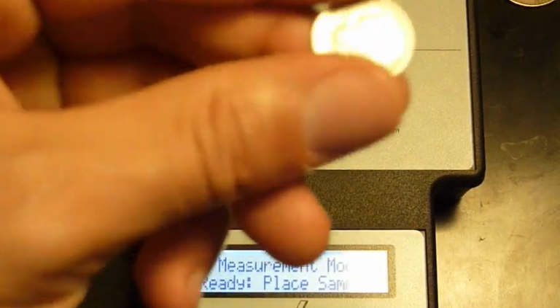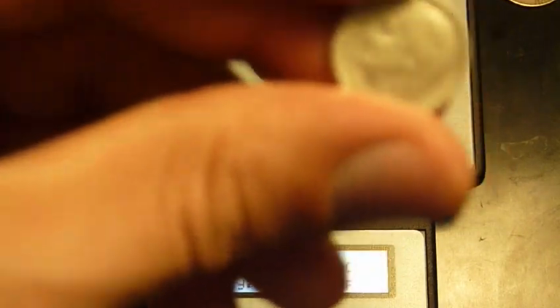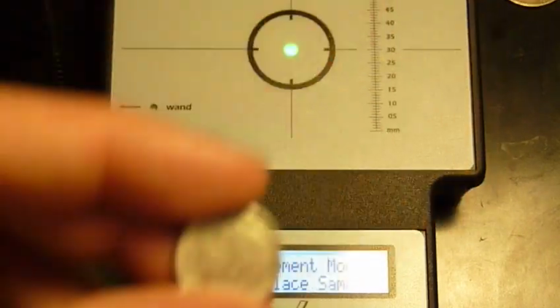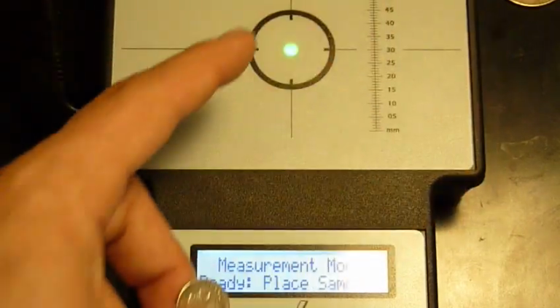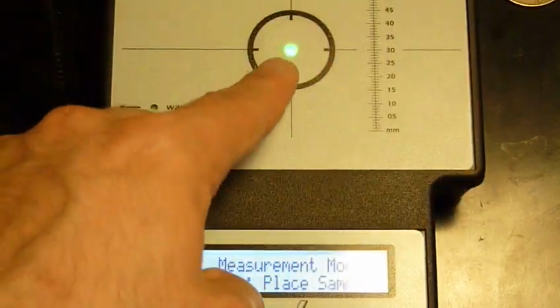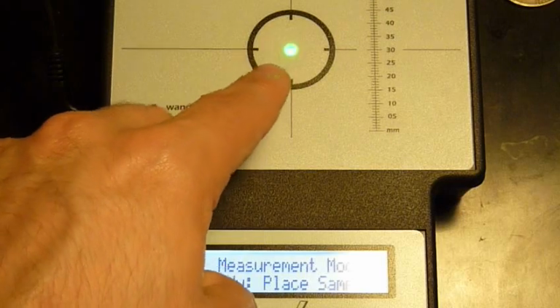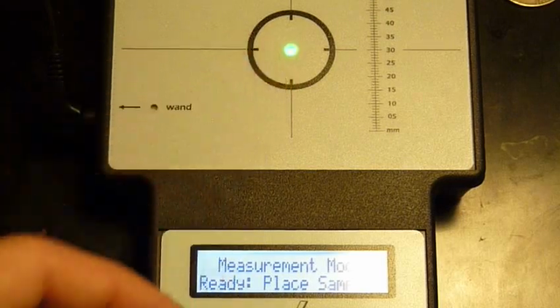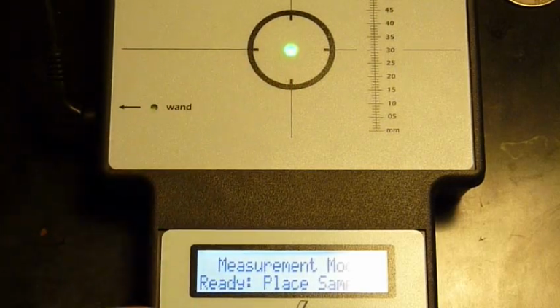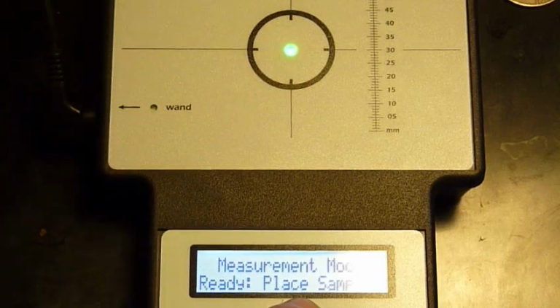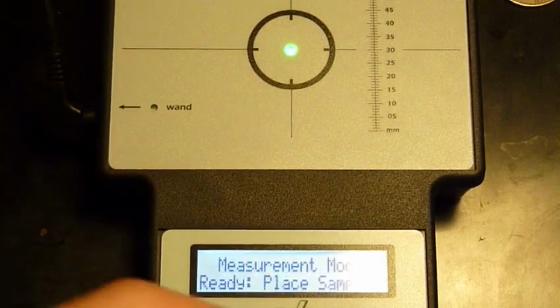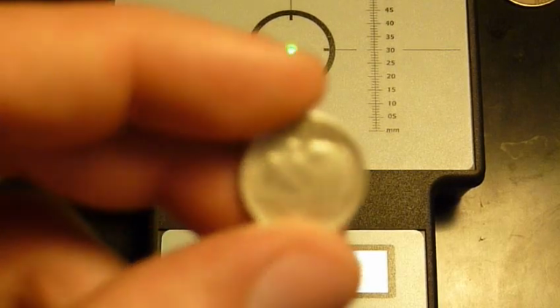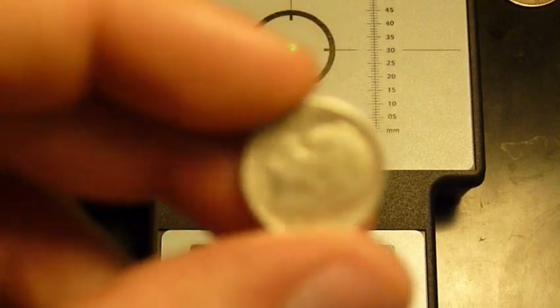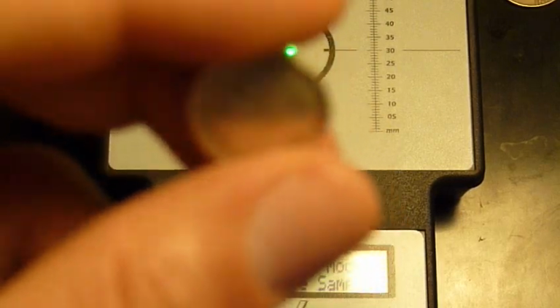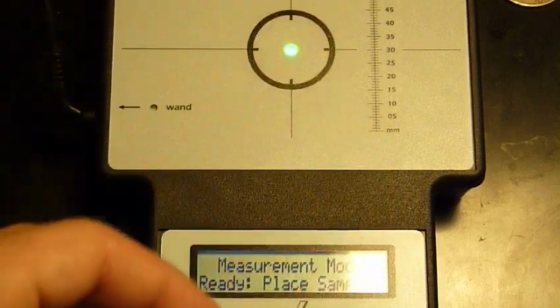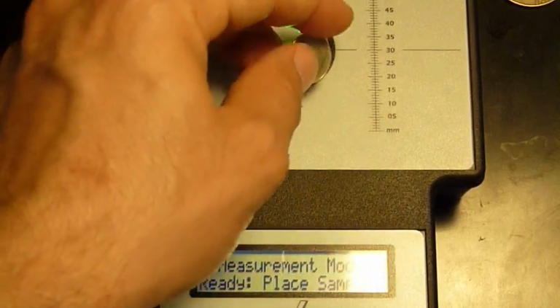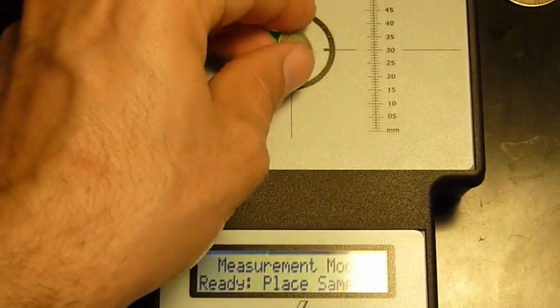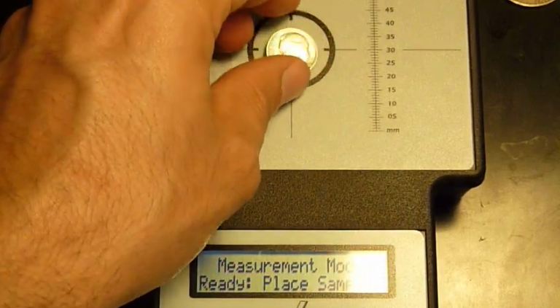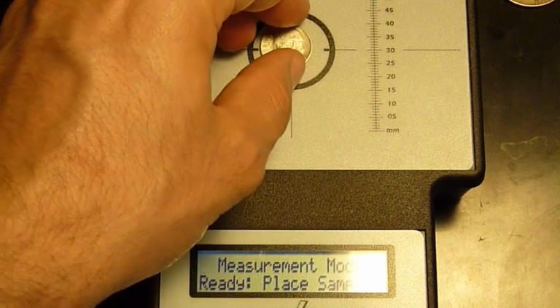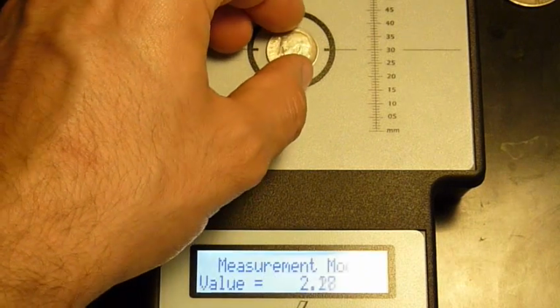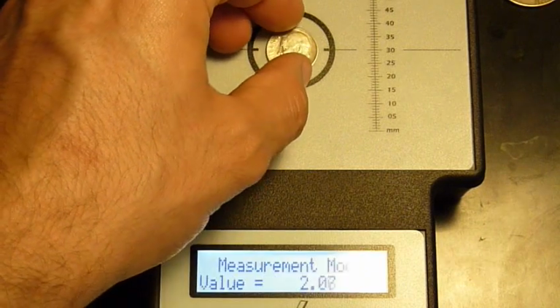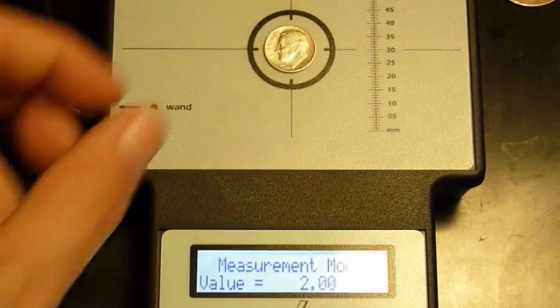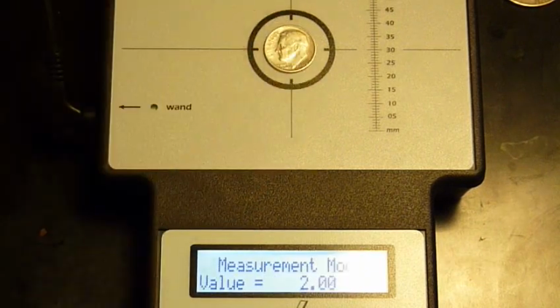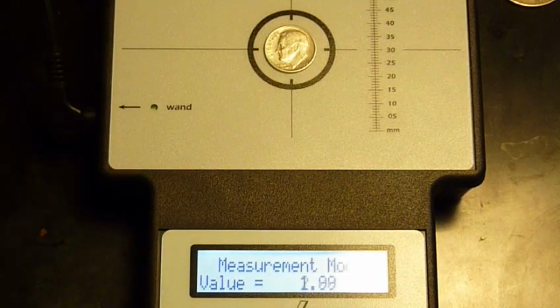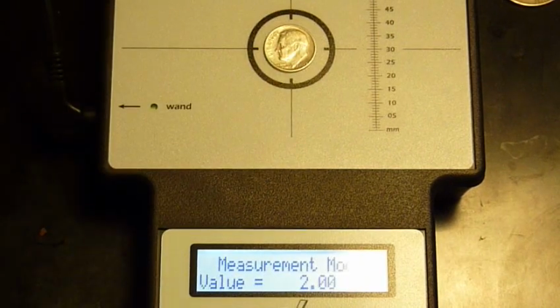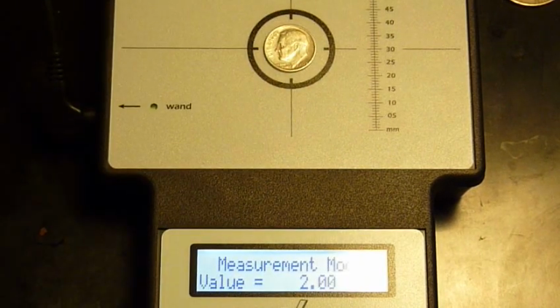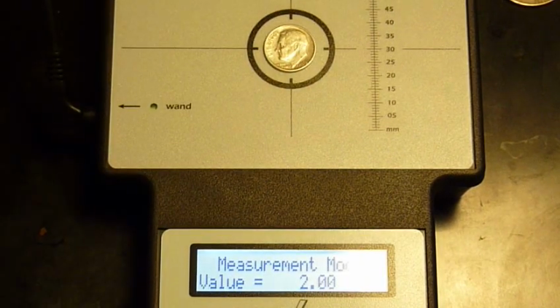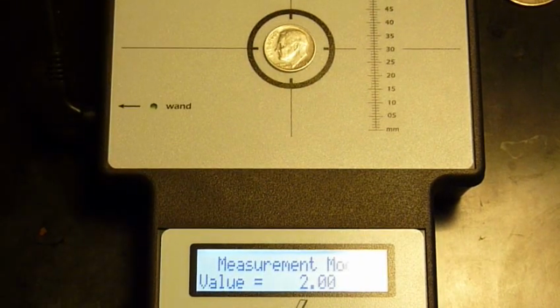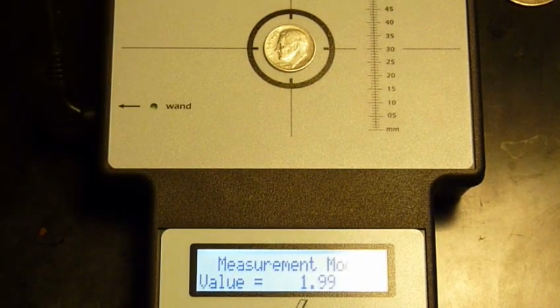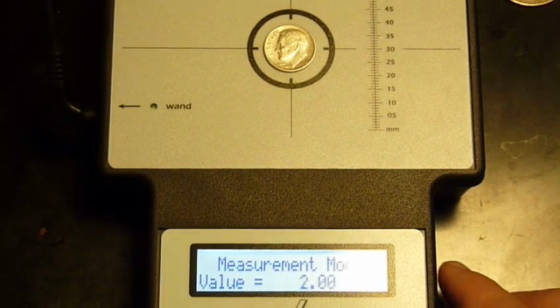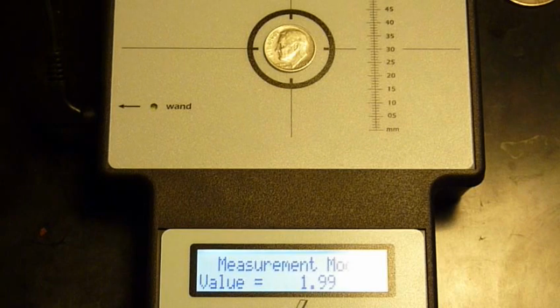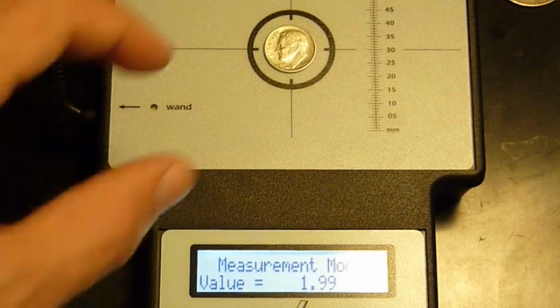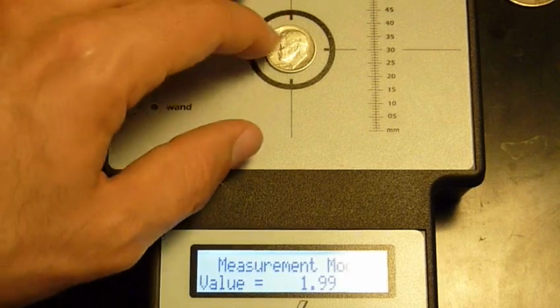This is a silver dime. If you get just the main sensor — I'm in measurement mode right here — it's a 90% silver dime. It comes up as 2.00, 1.99. It's kind of fluctuating.